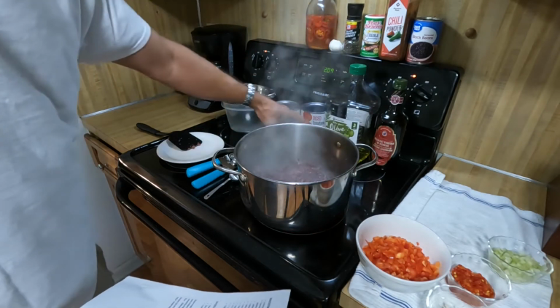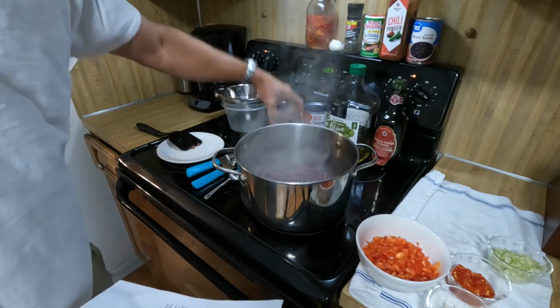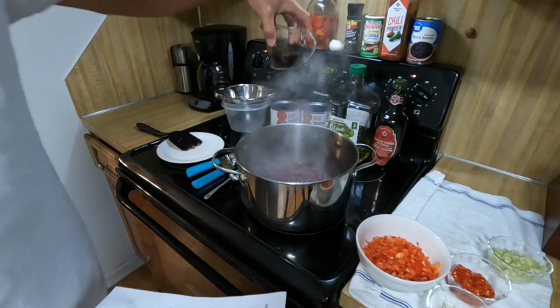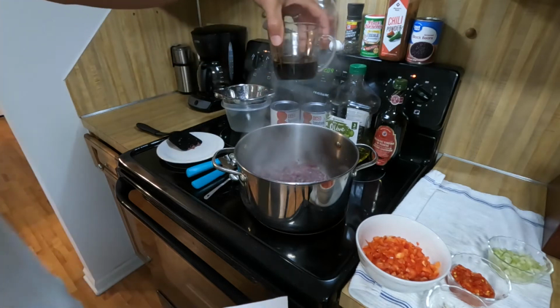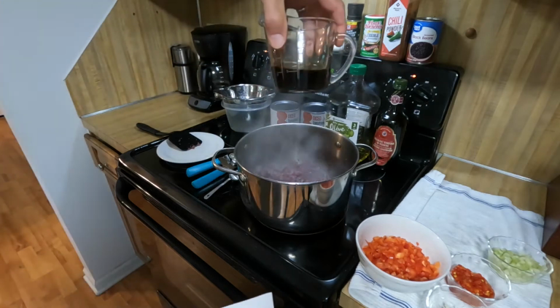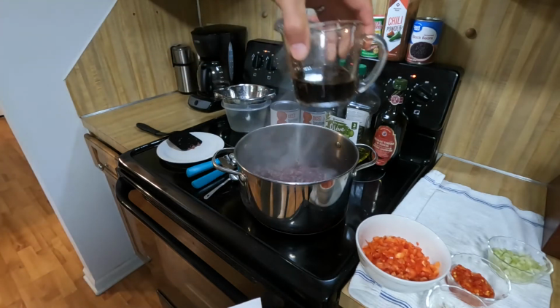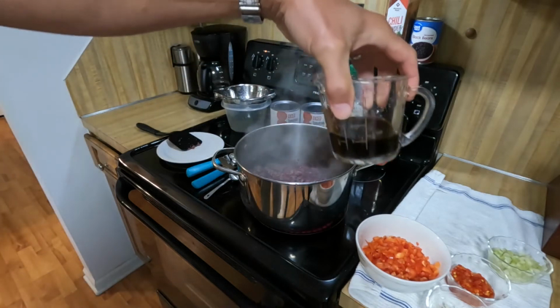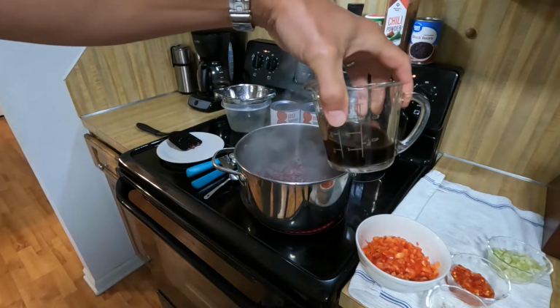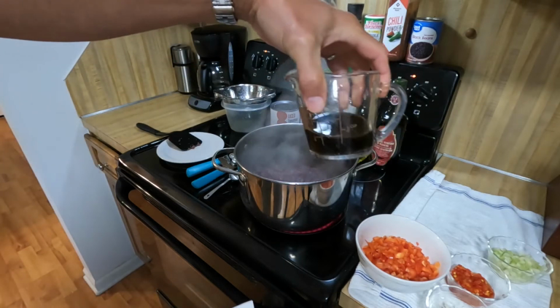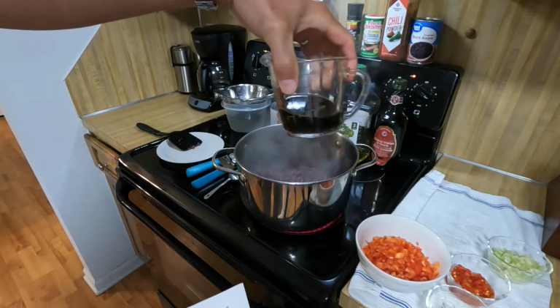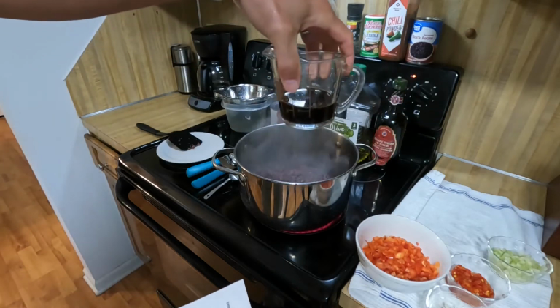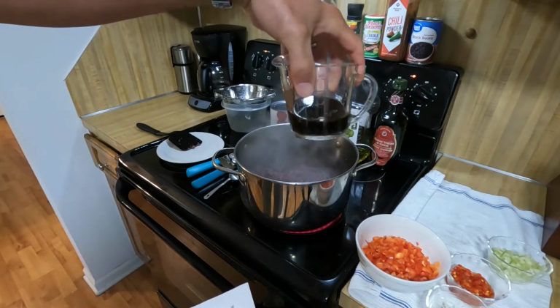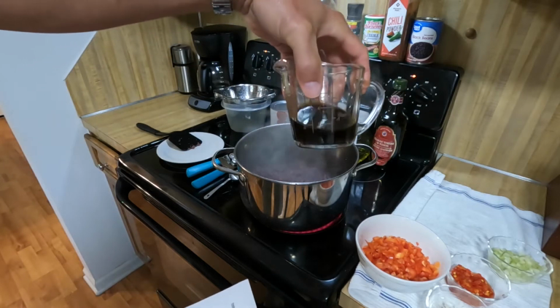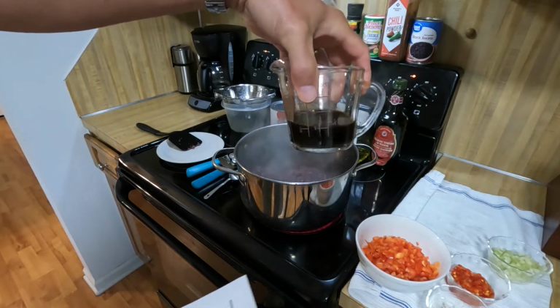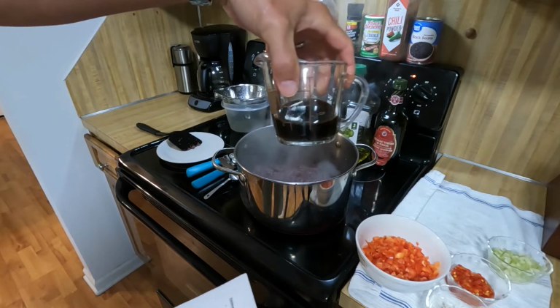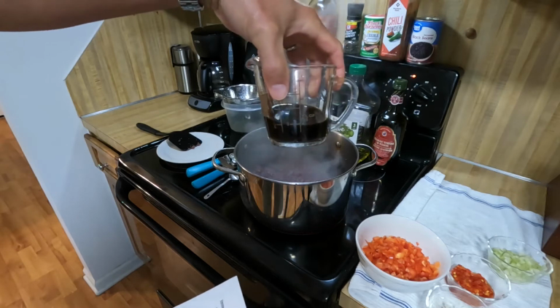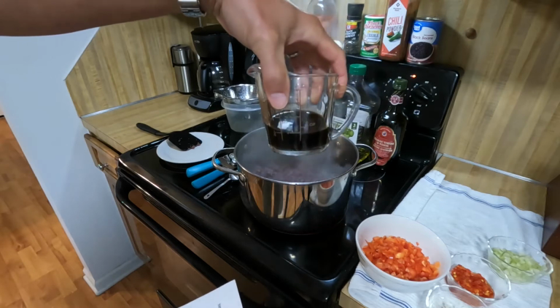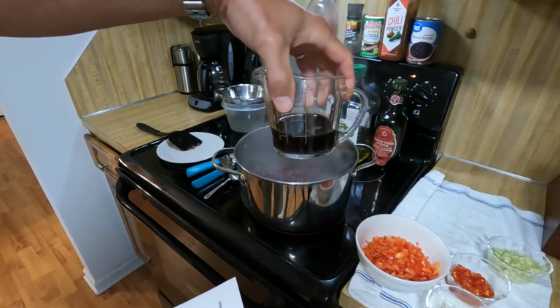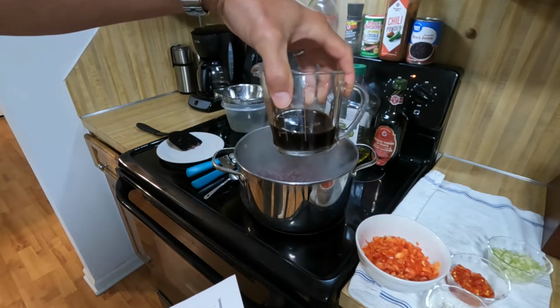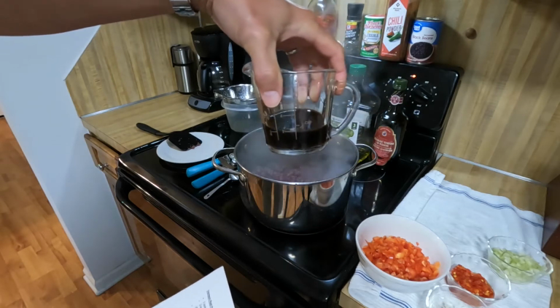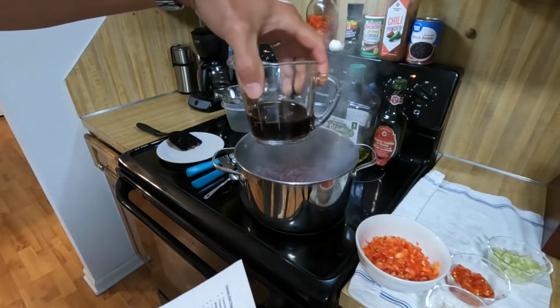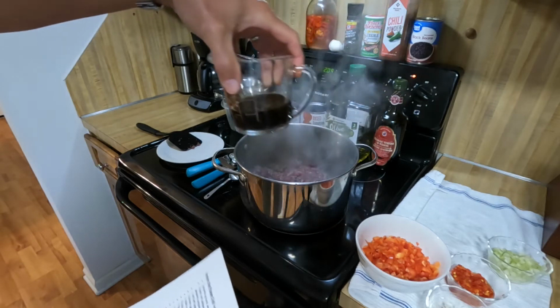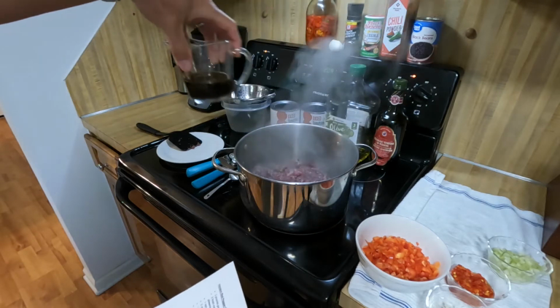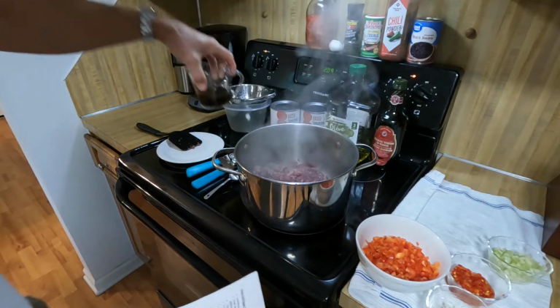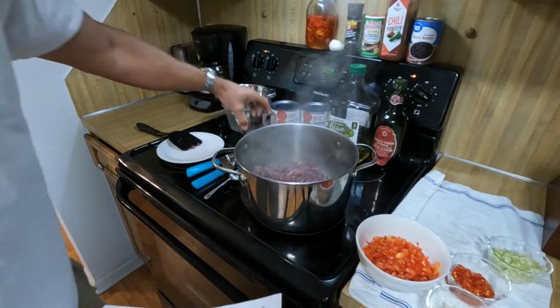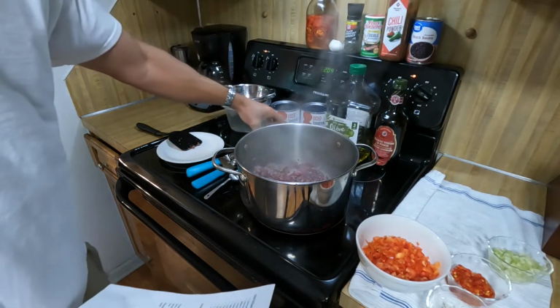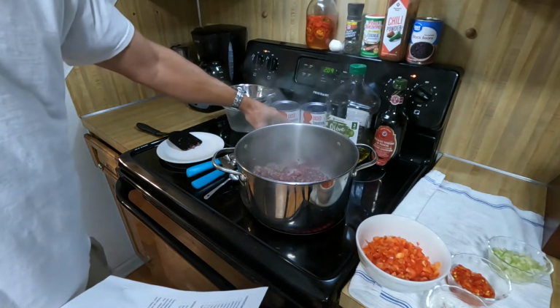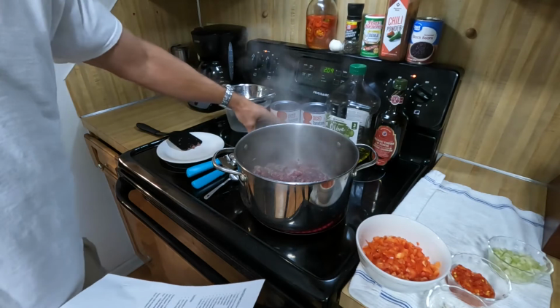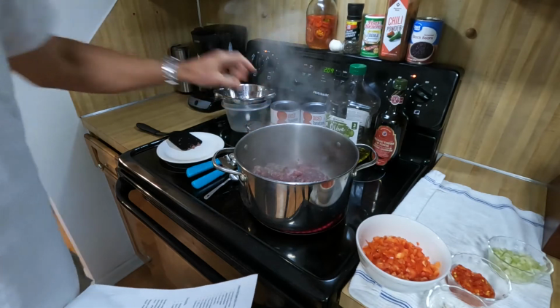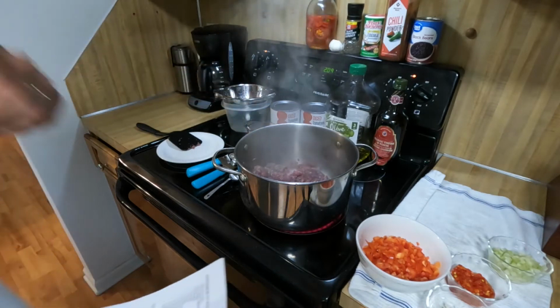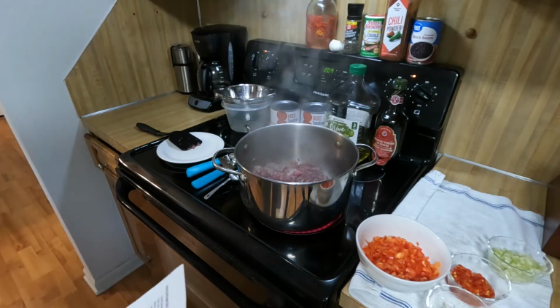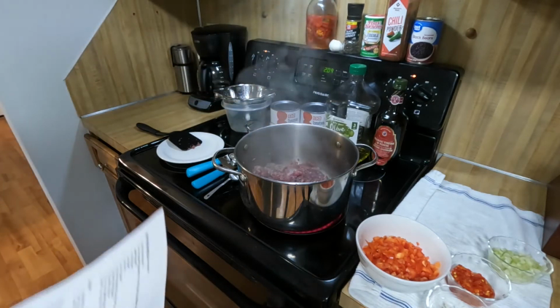The beans are optional. If we would have had red kidney beans, I probably would have used those — that's what my wife prefers — but we had the black ones so we'll go with those today. A third cup of balsamic vinegar. If you don't have balsamic vinegar, you can use a third cup of wine vinegar, but I'd add a tablespoon of sugar if you're going to use wine or apple cider vinegar.